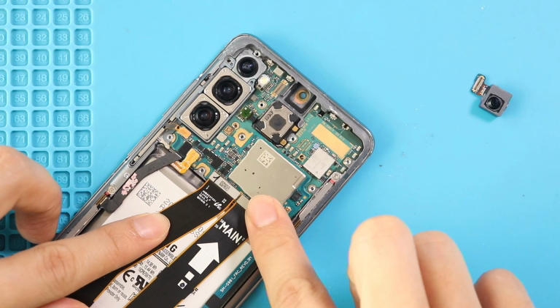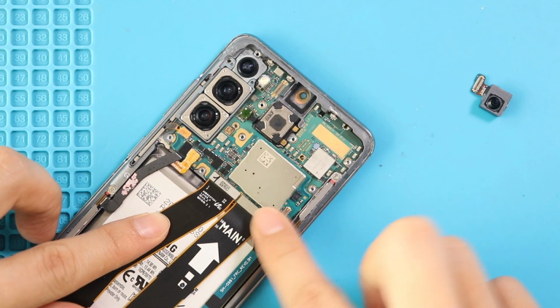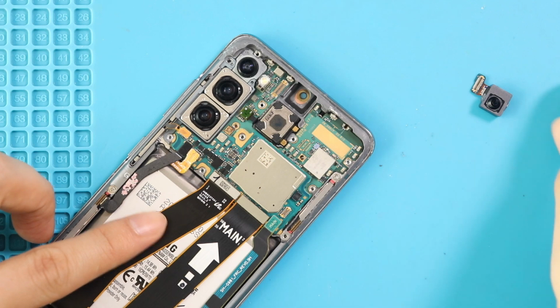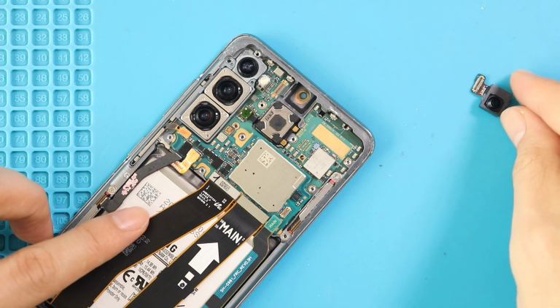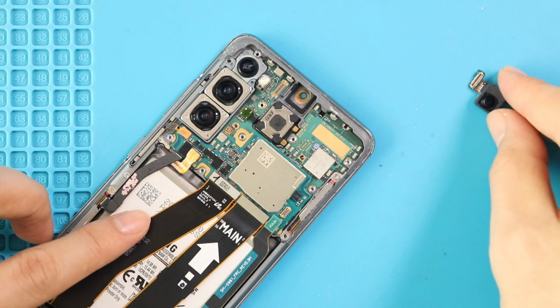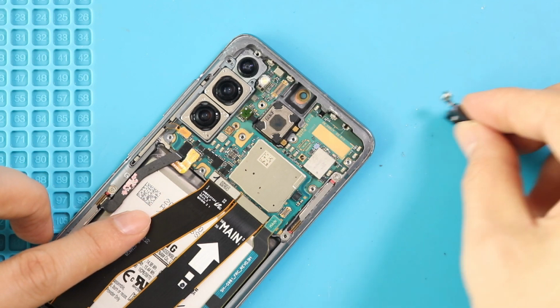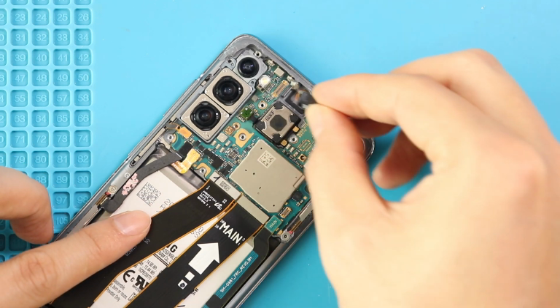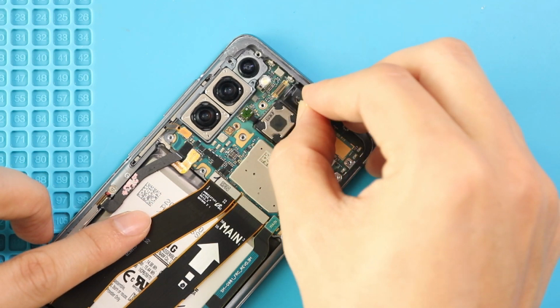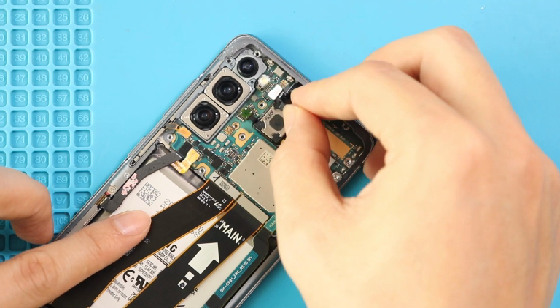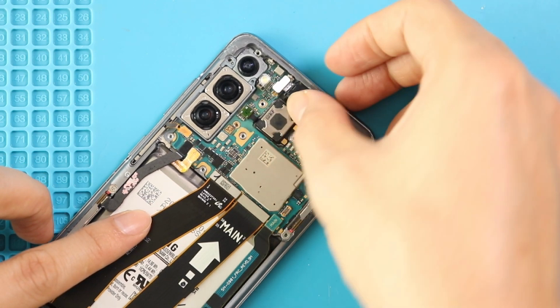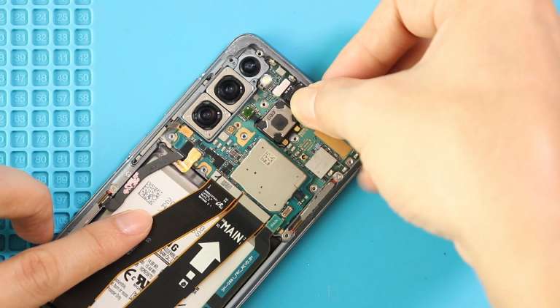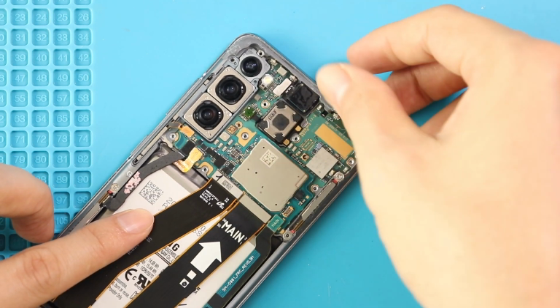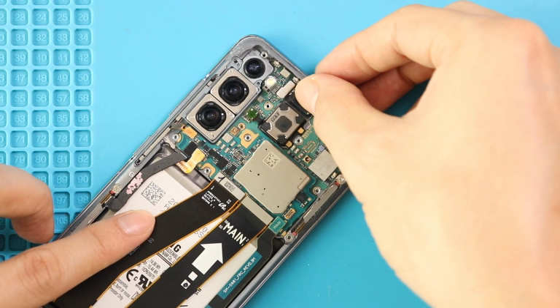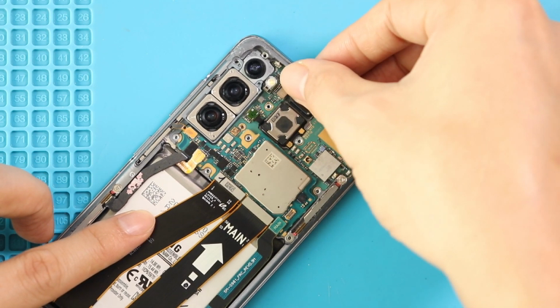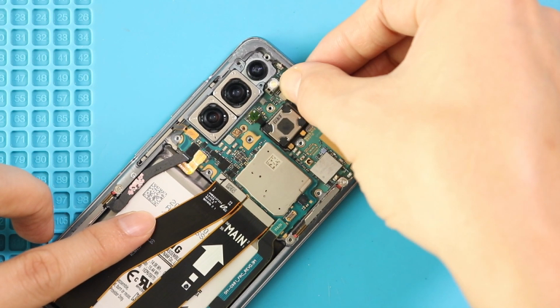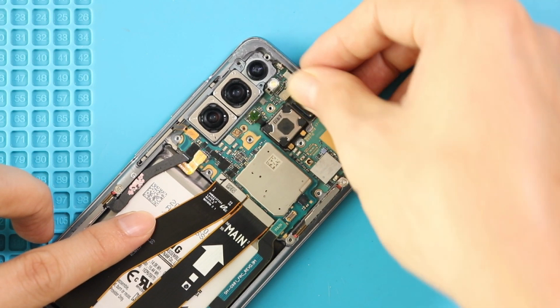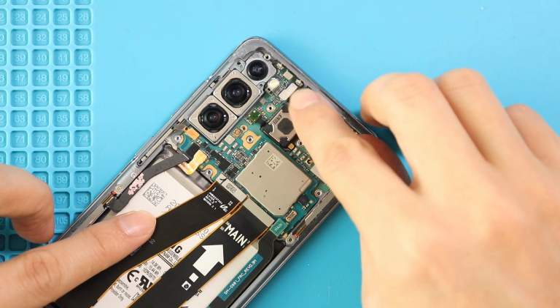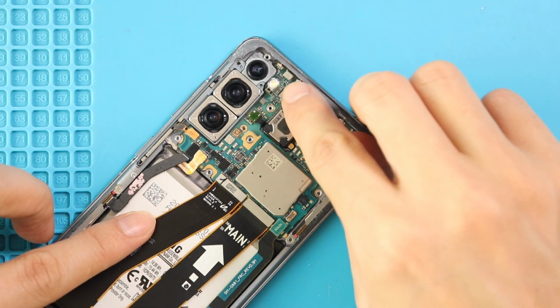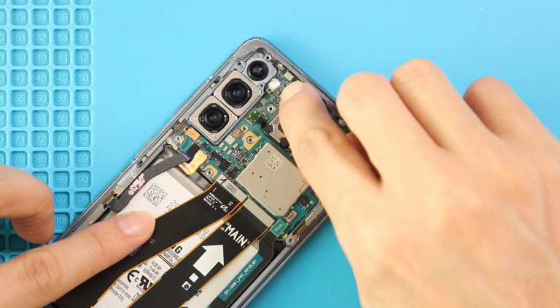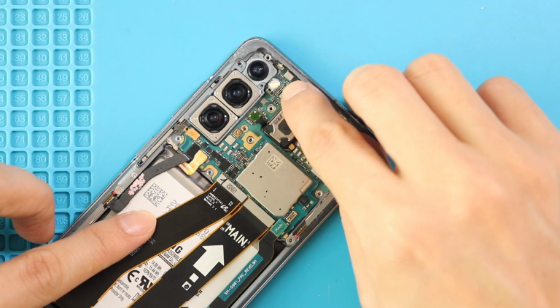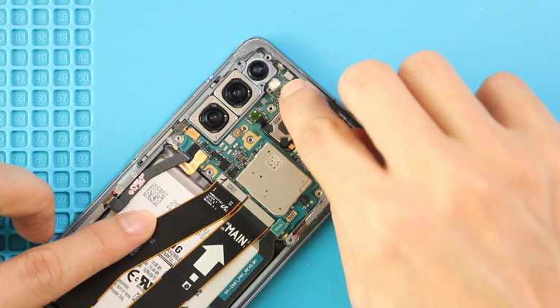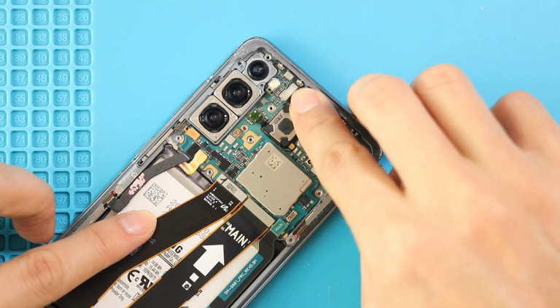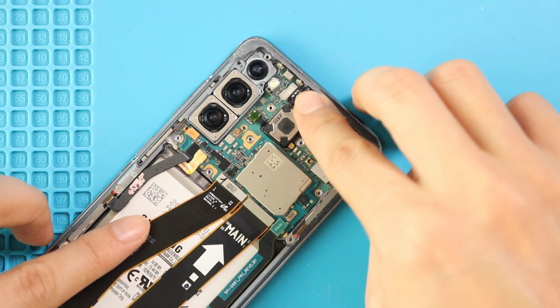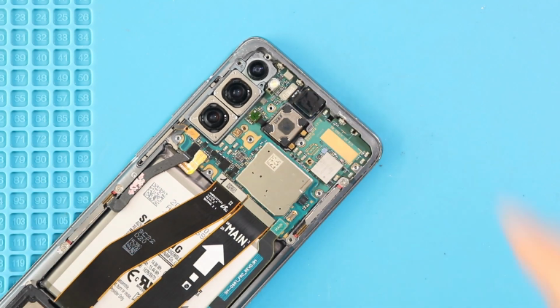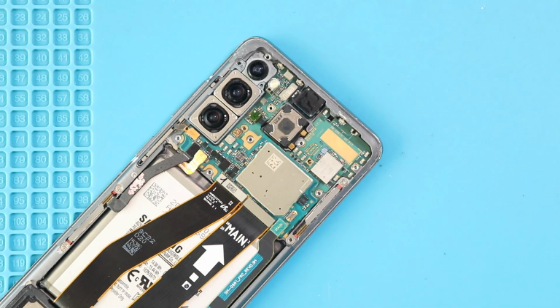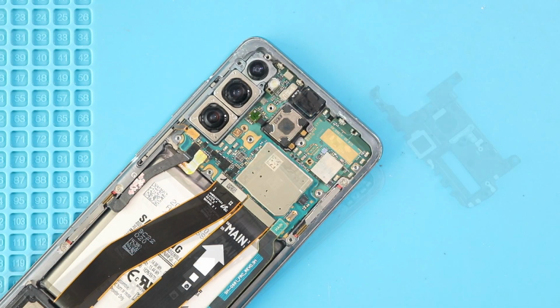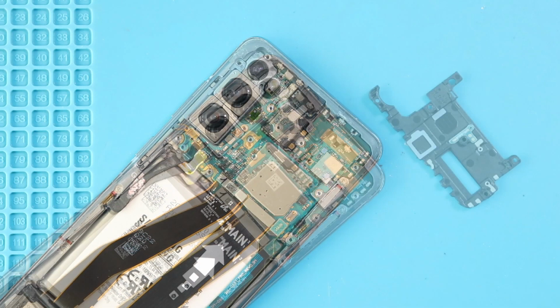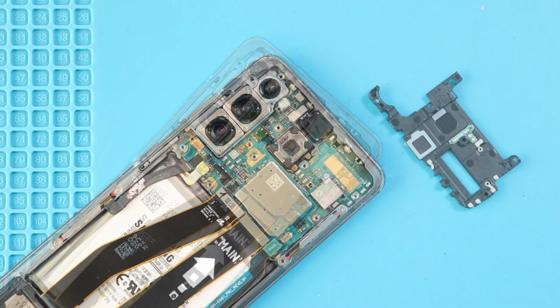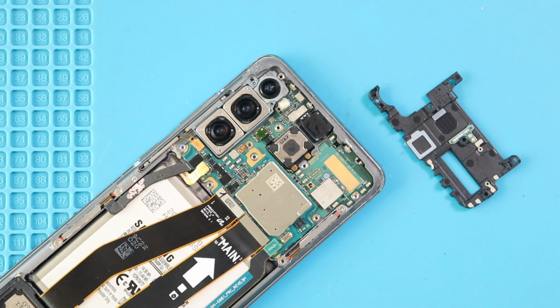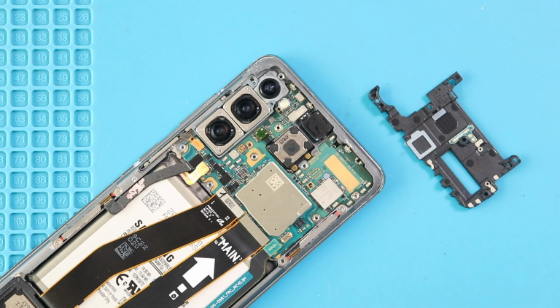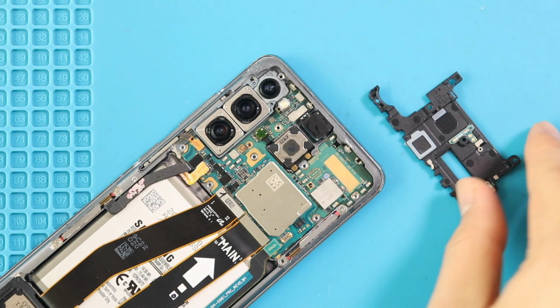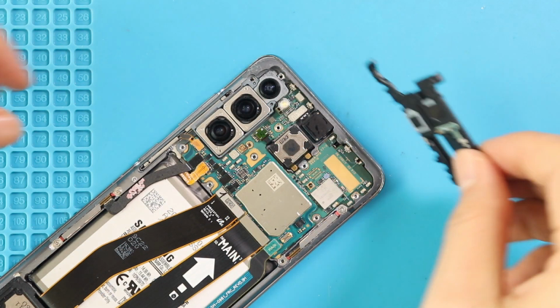Next, place the front camera in the body. Then secure the logic board frame by adding five screws.